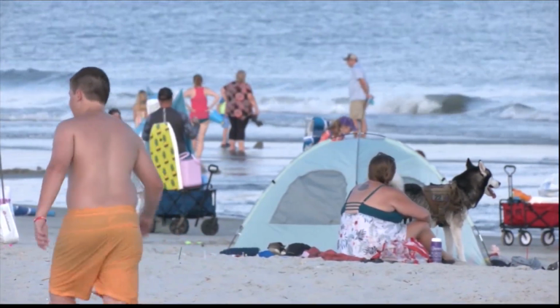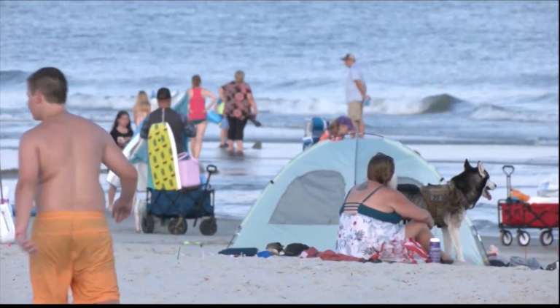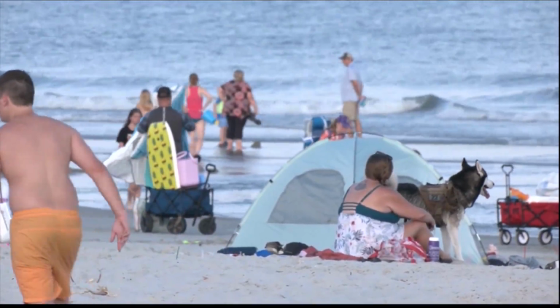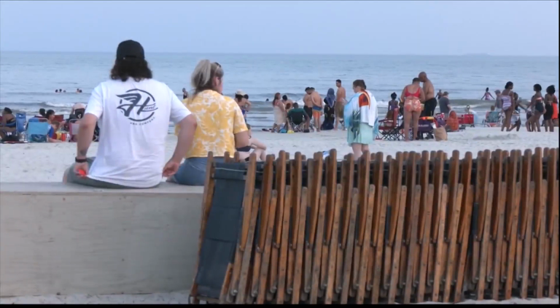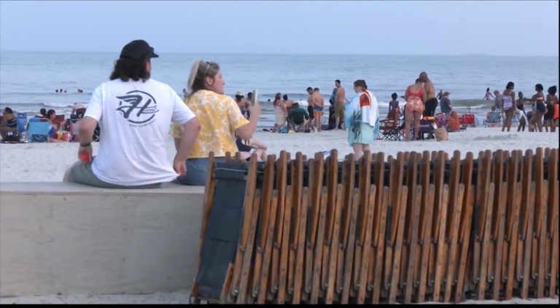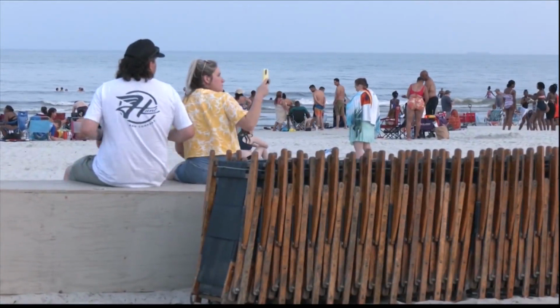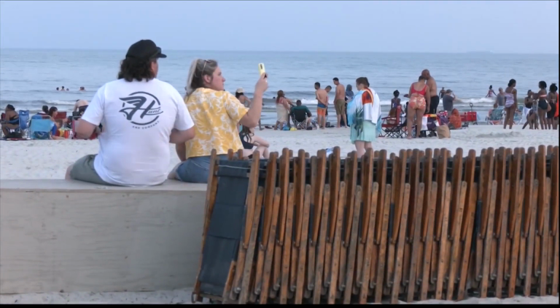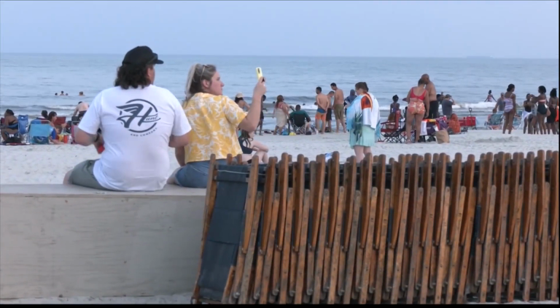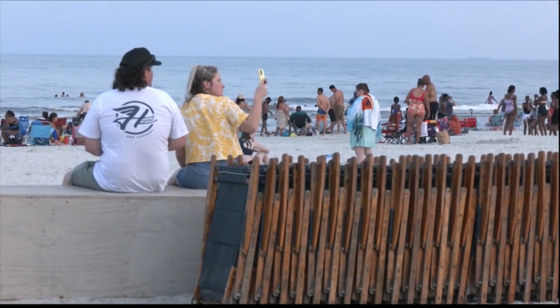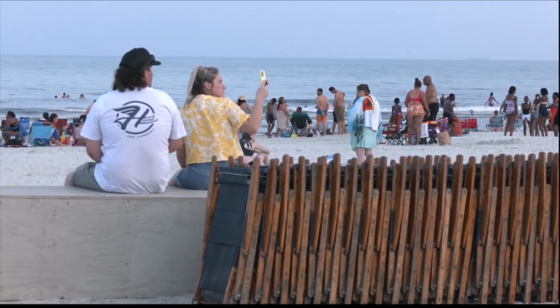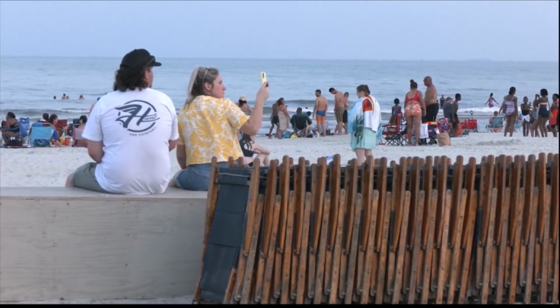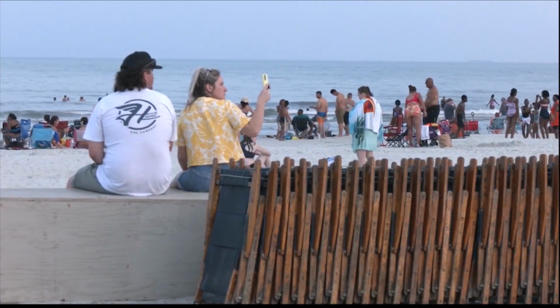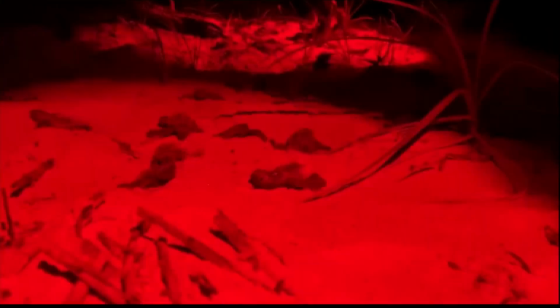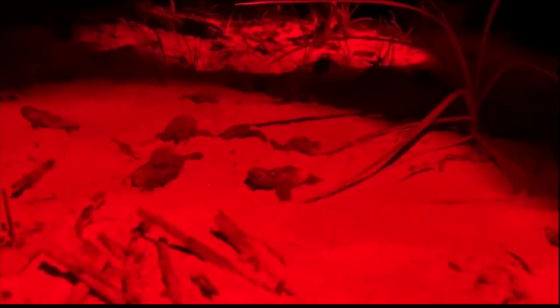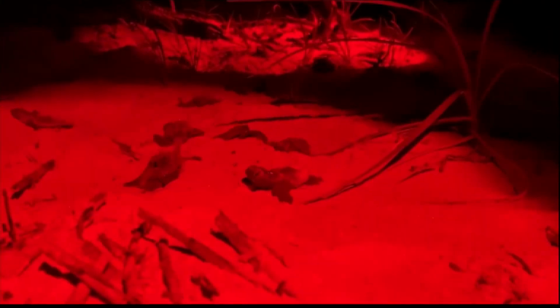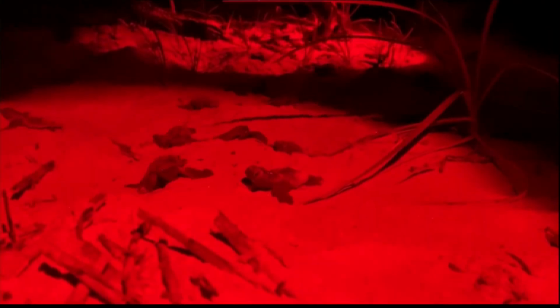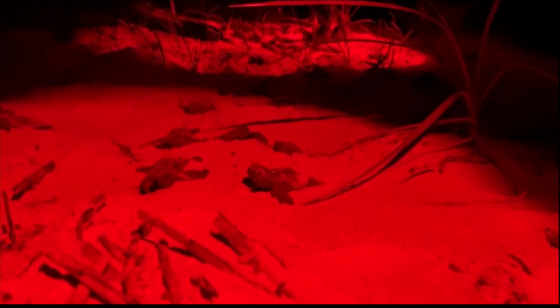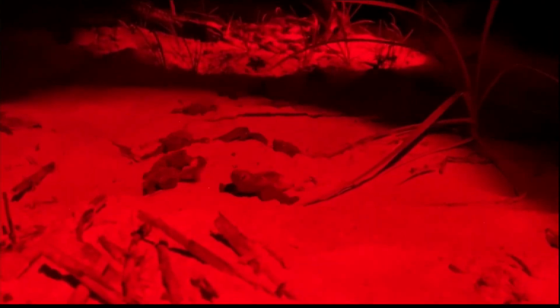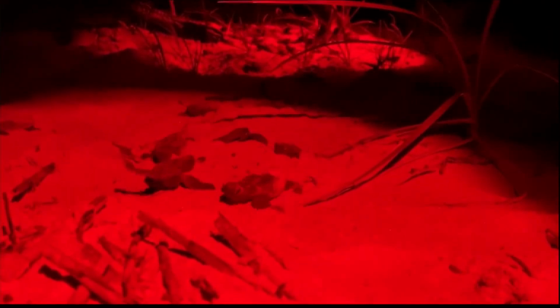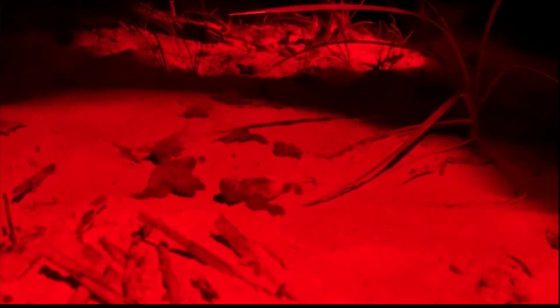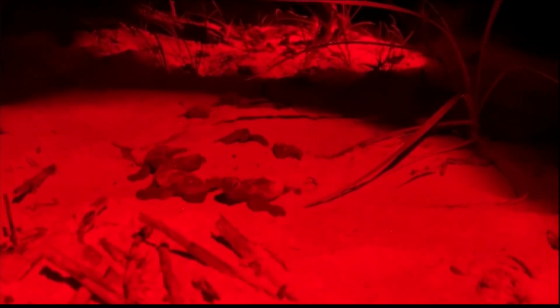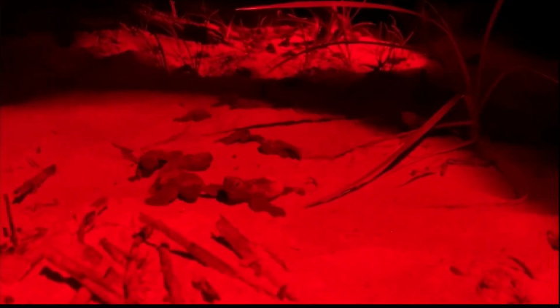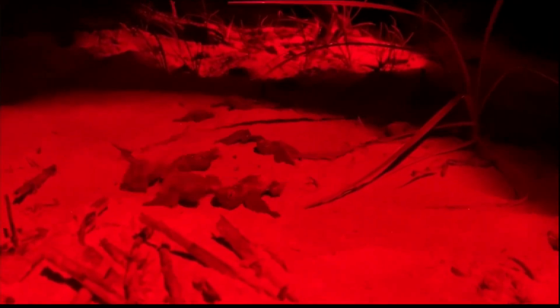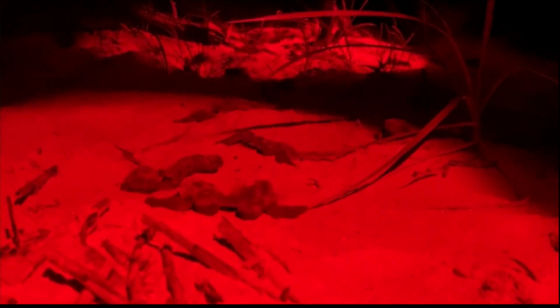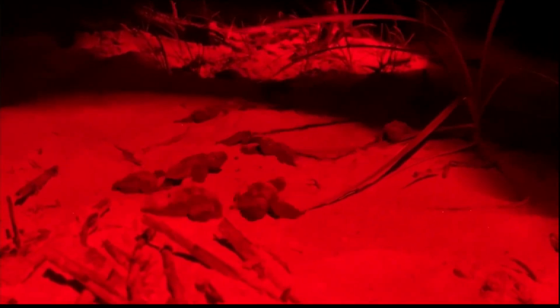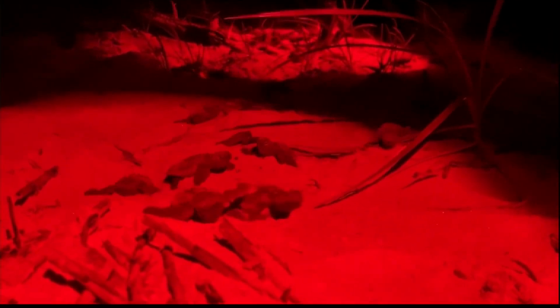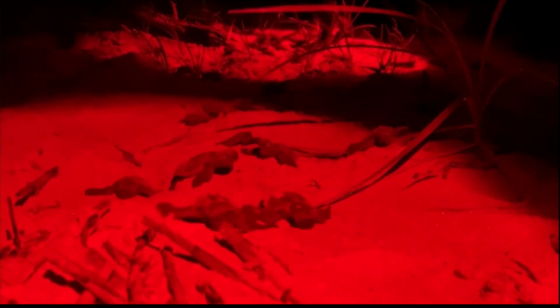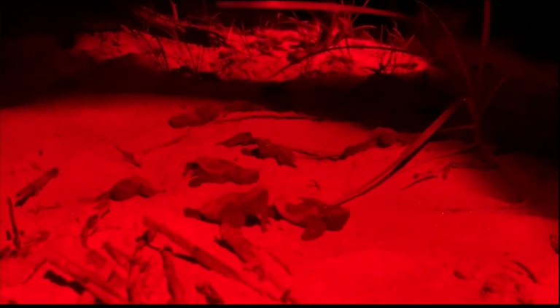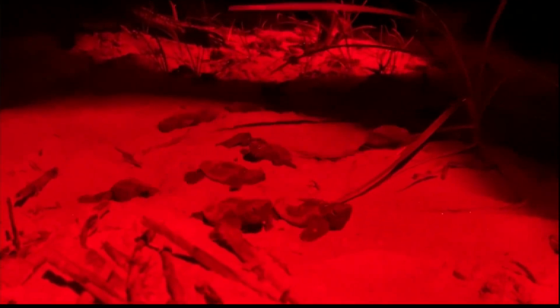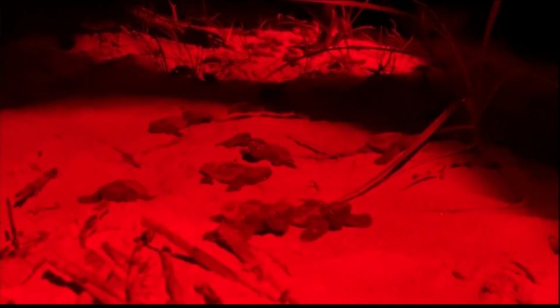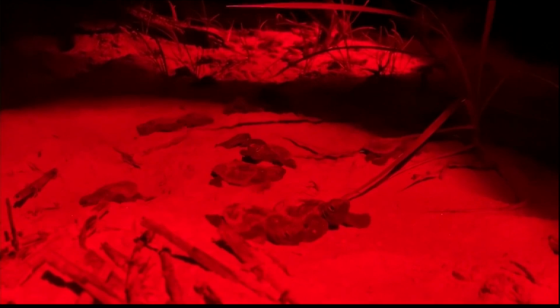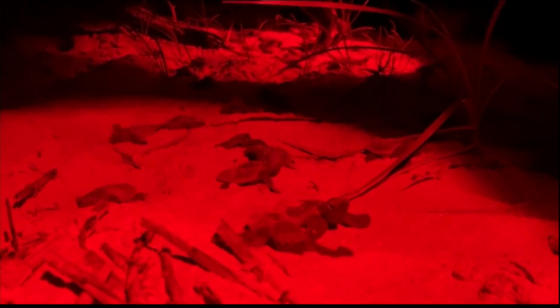Sandcastles have to be torn down 30 minutes before sunset. Kuhn says these rules have made the journey to the ocean much easier for these baby sea turtles. Her message is simple: leave only your footprints behind.